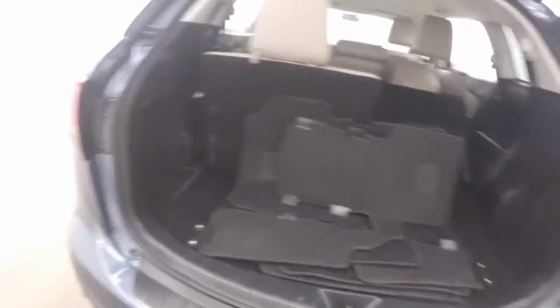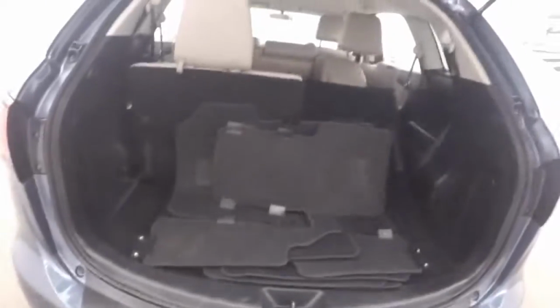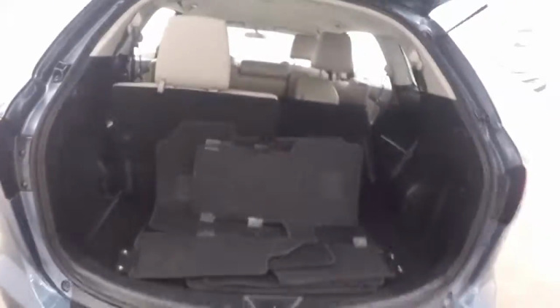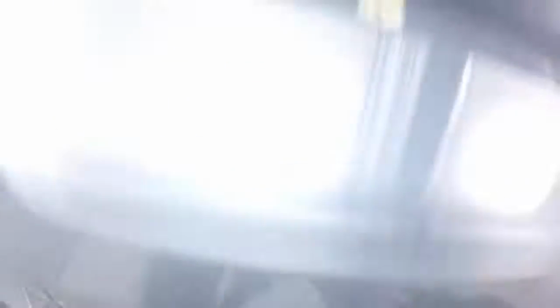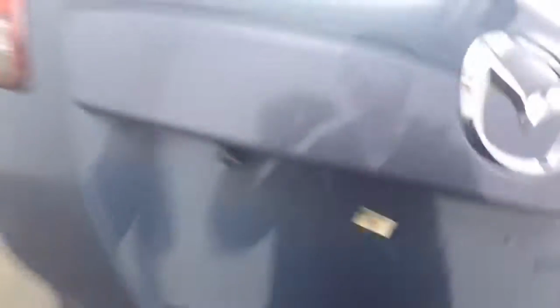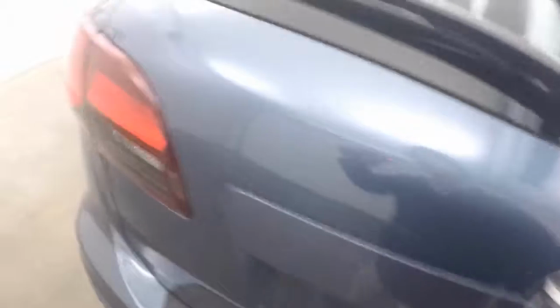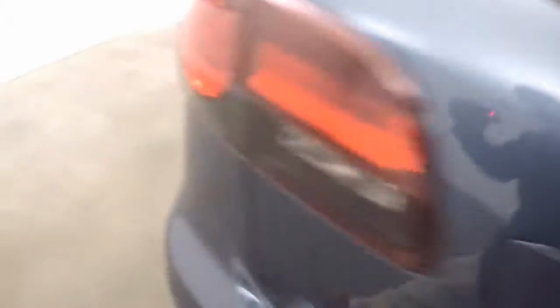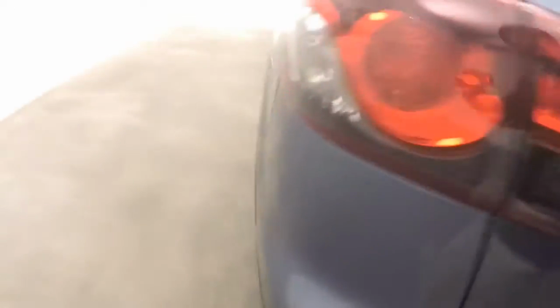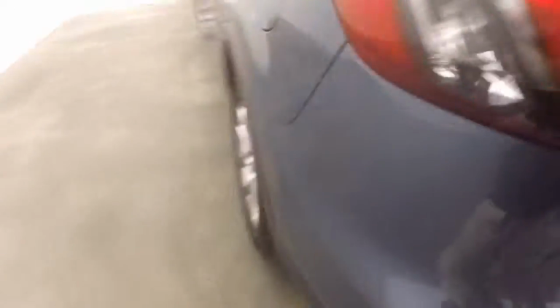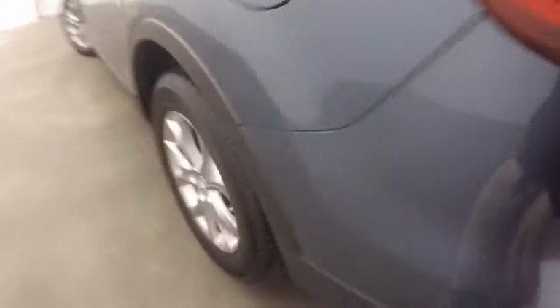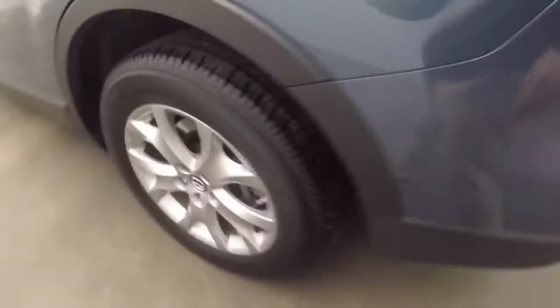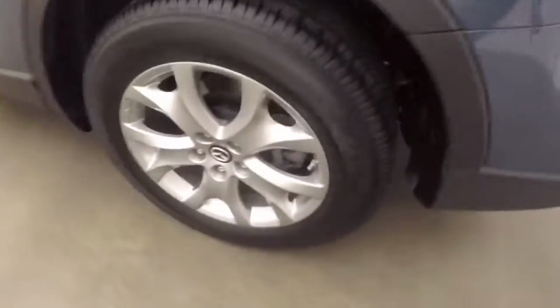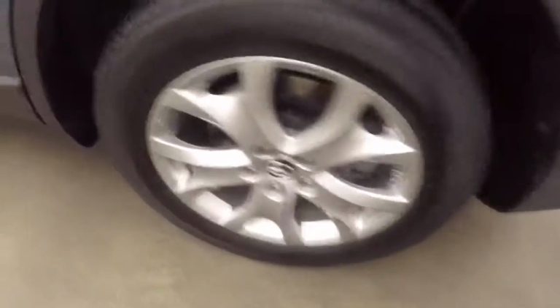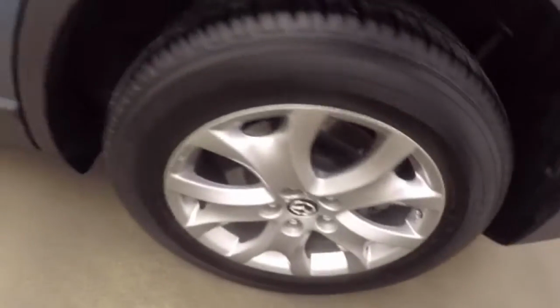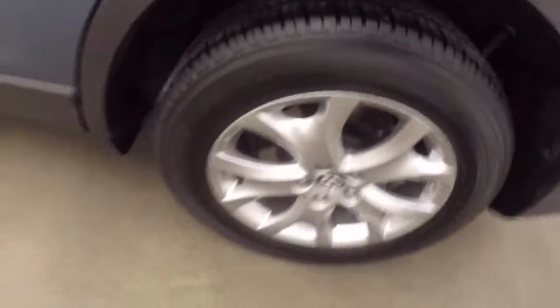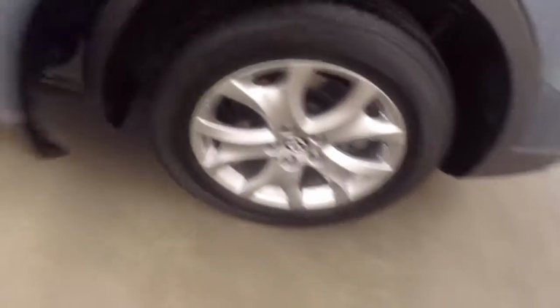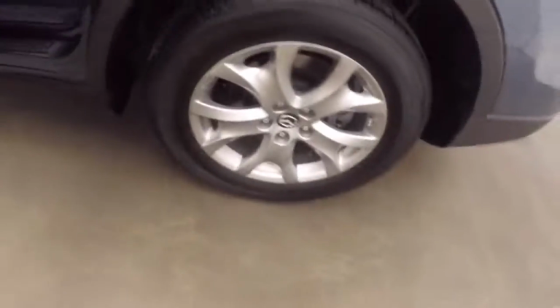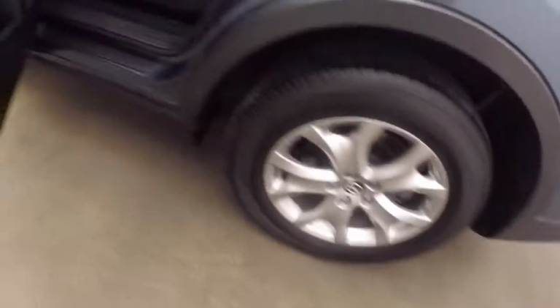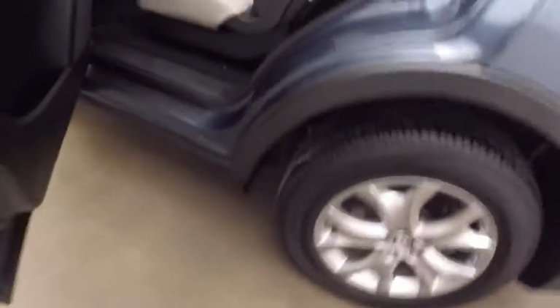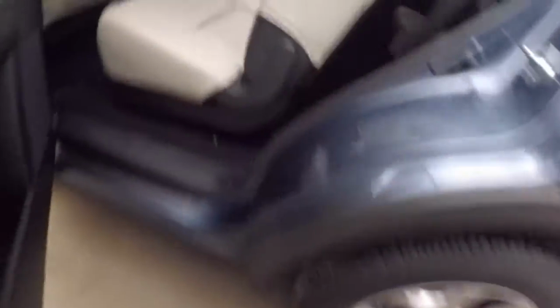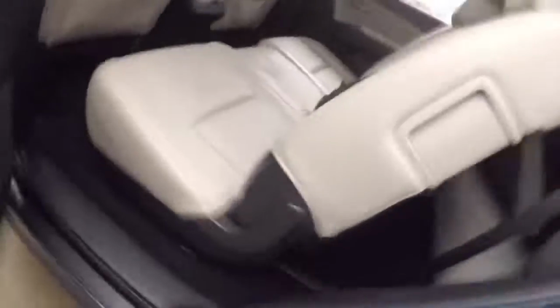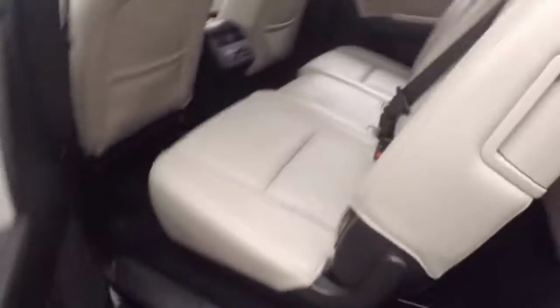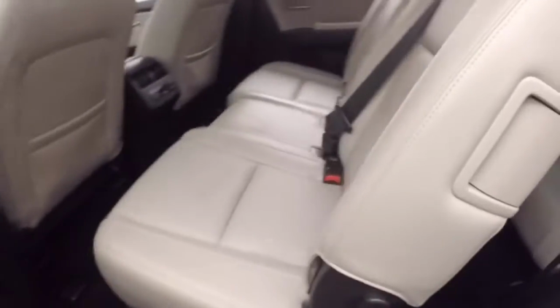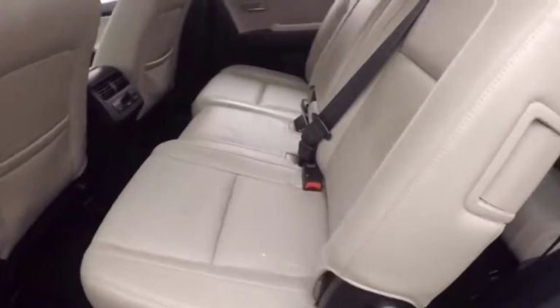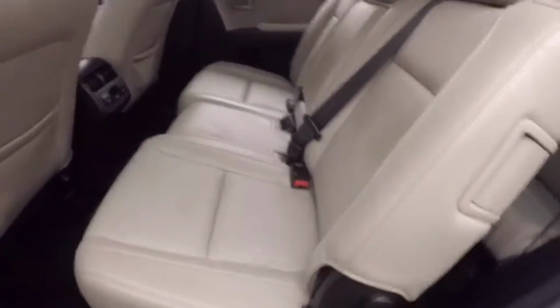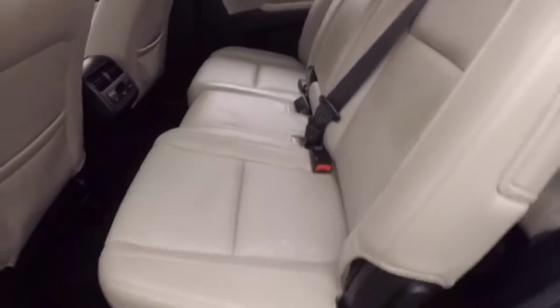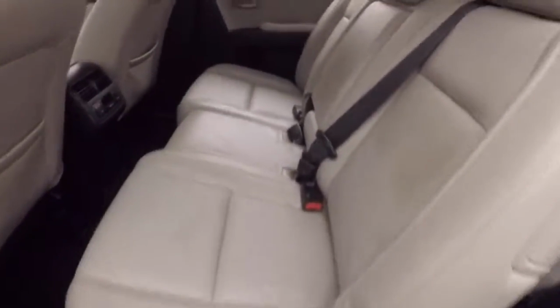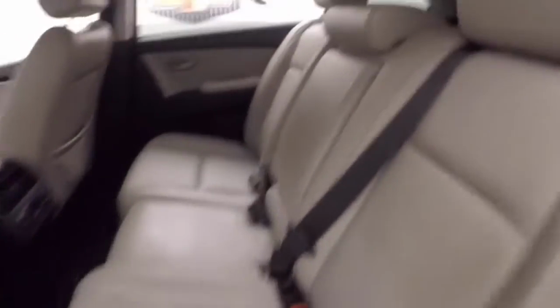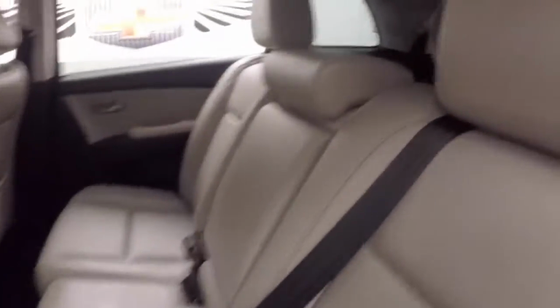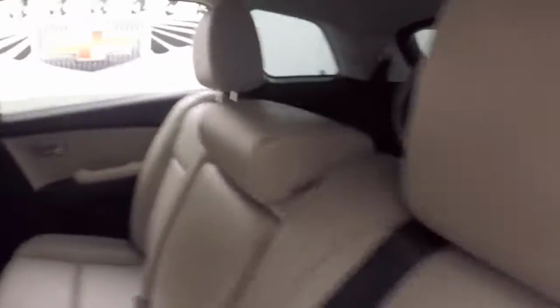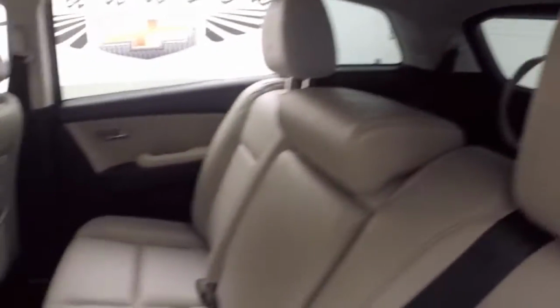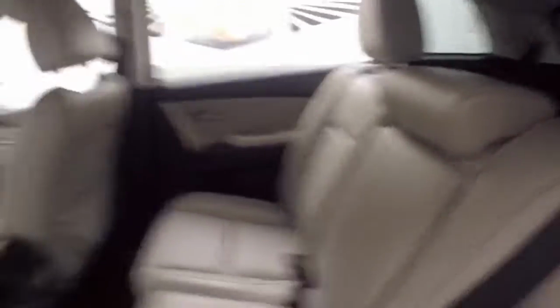Plenty of cargo space. It's got those nice alloy wheels and decent tires, and a nice bright leather interior.